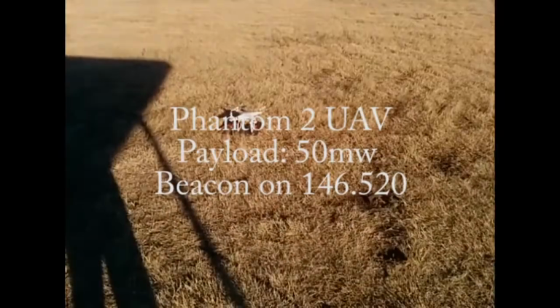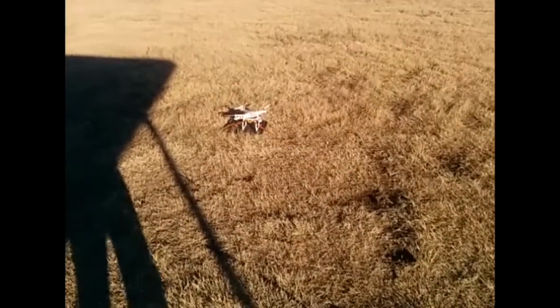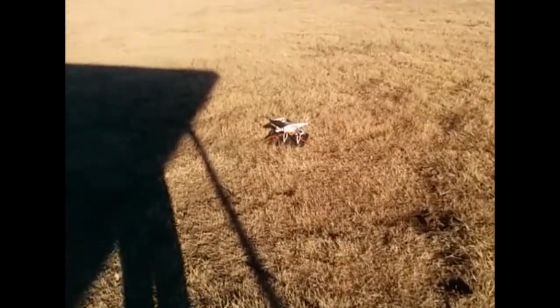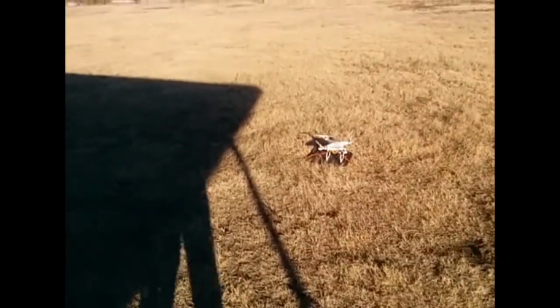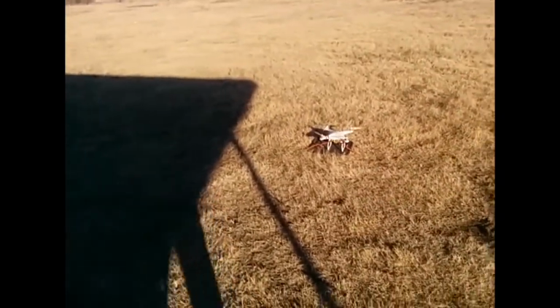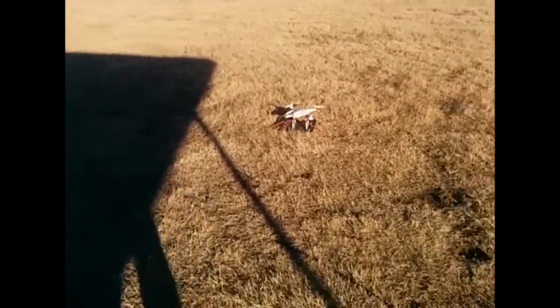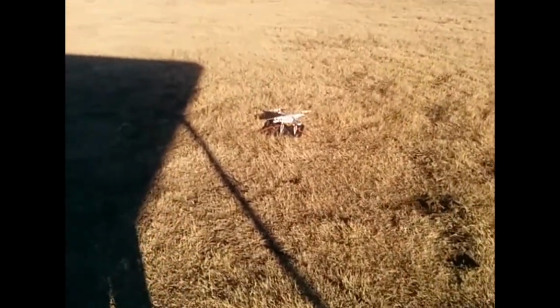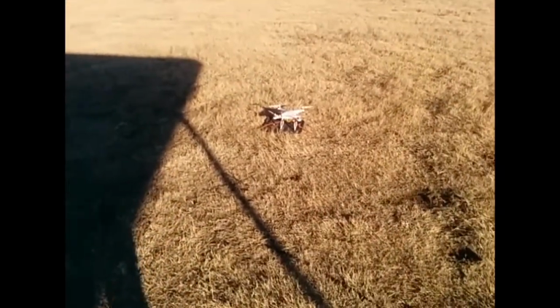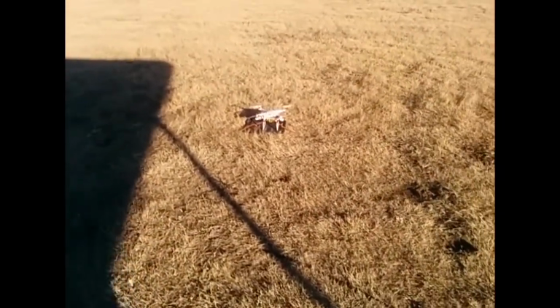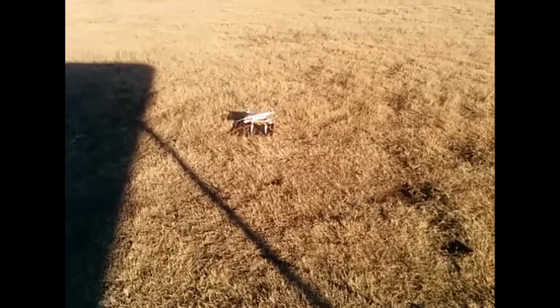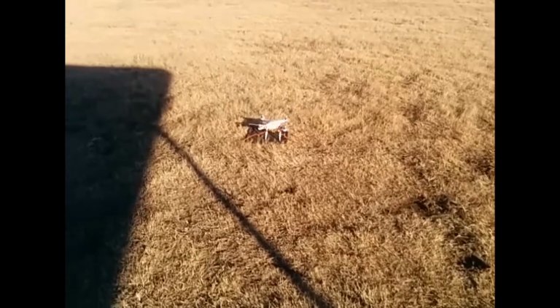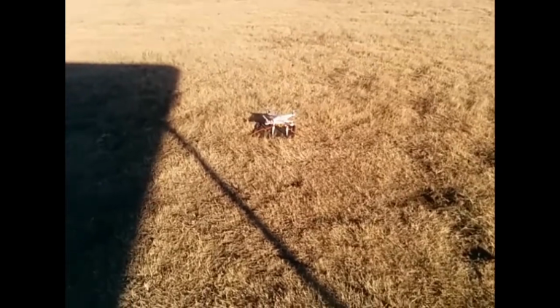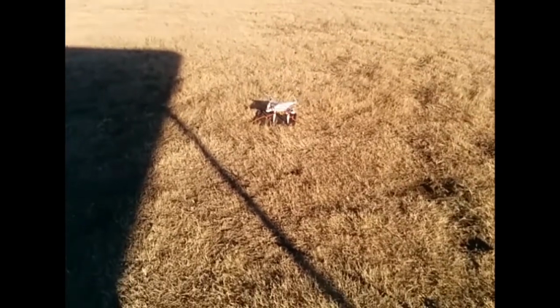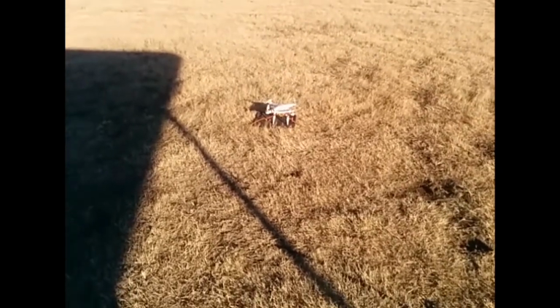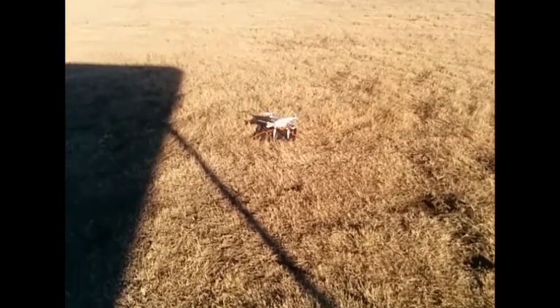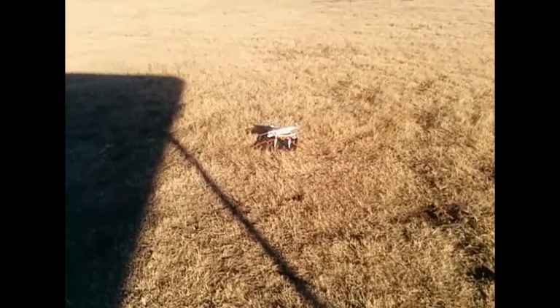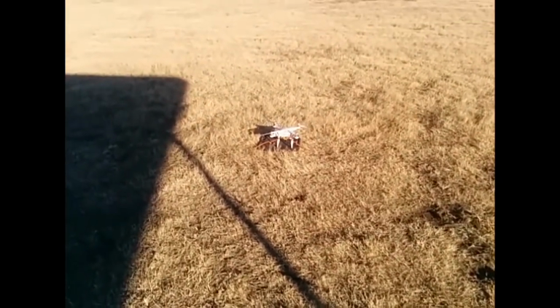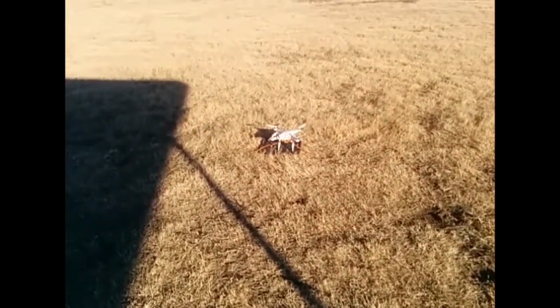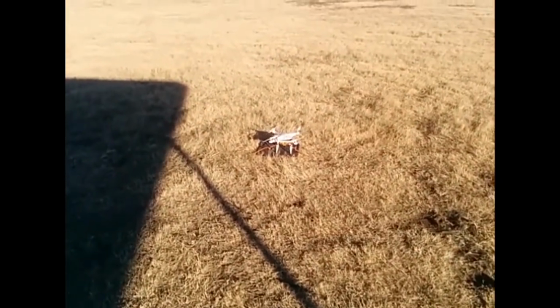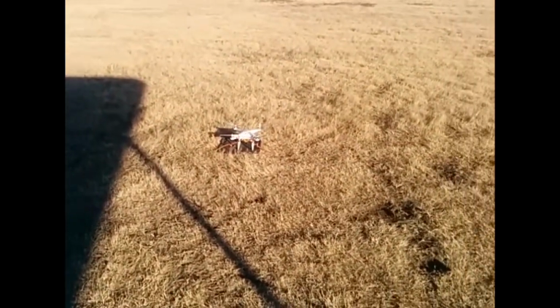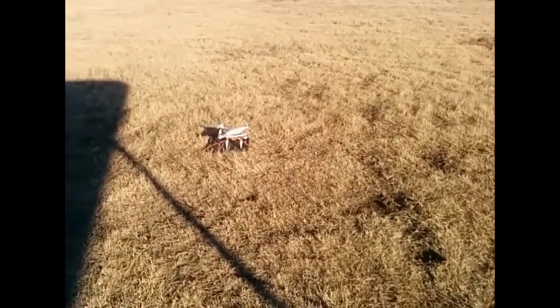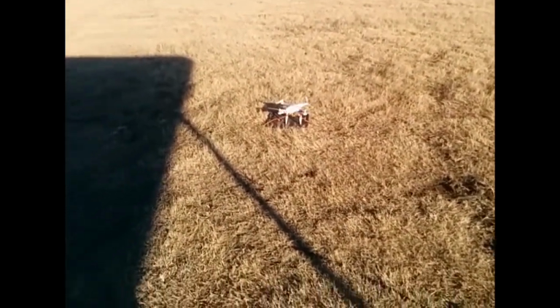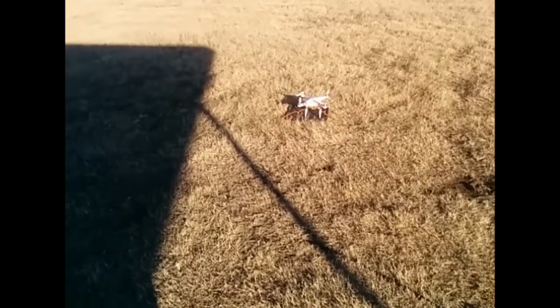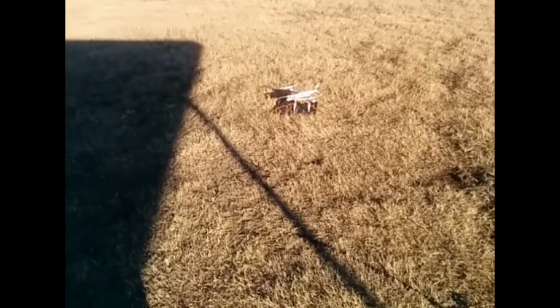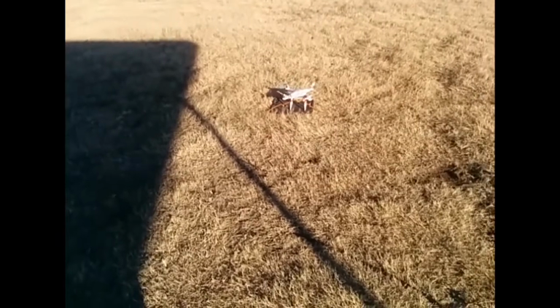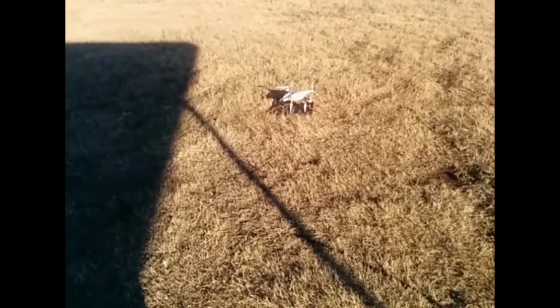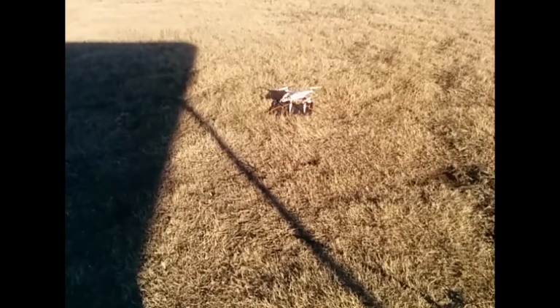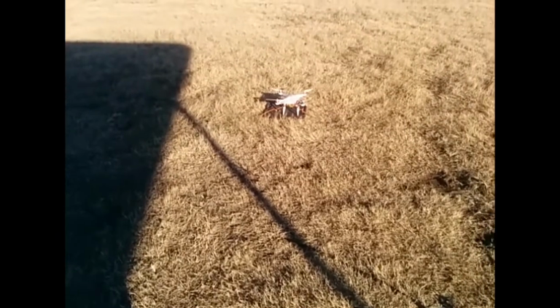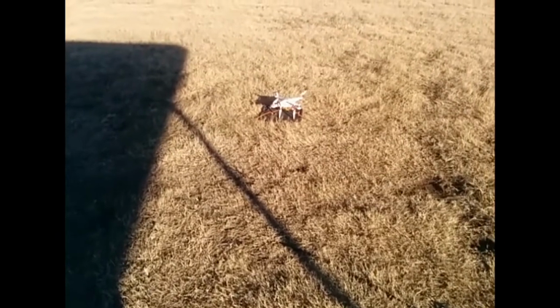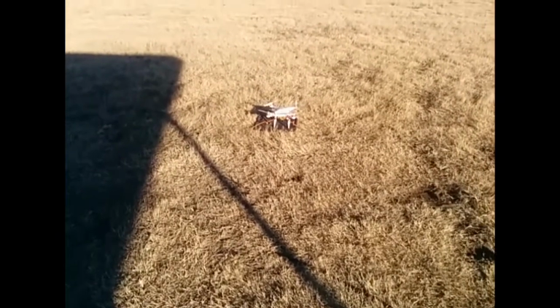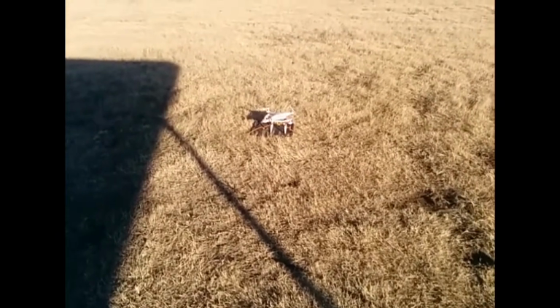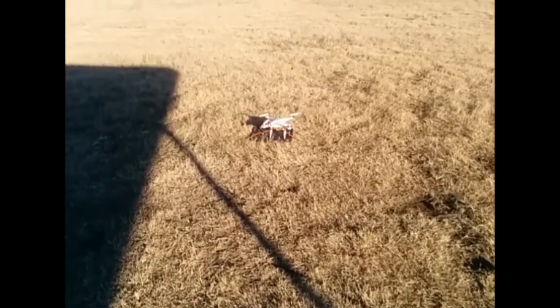Okay, getting ready to launch the beacon drone here. We get the next transmission and we'll launch.